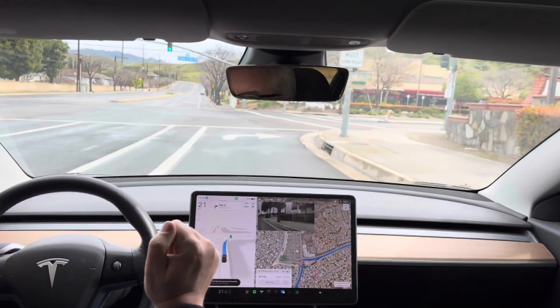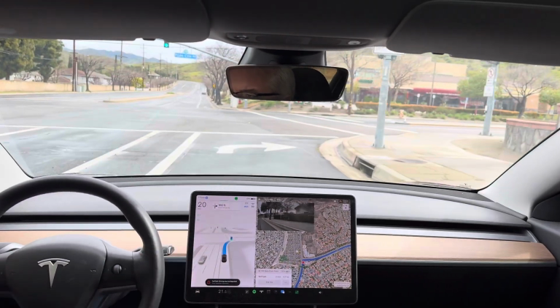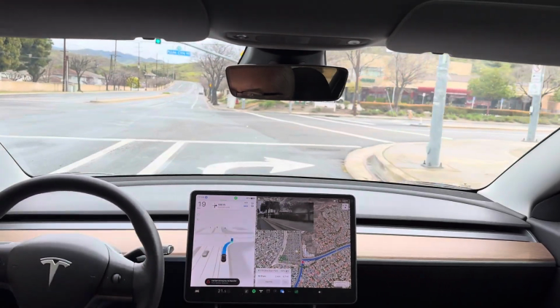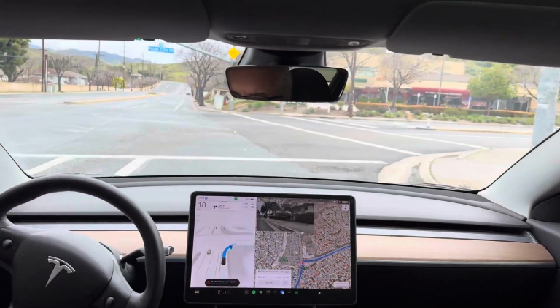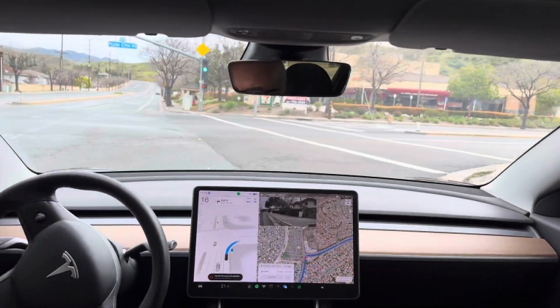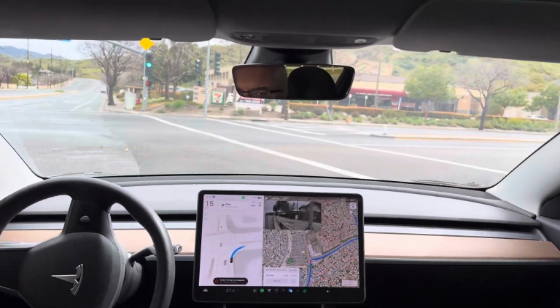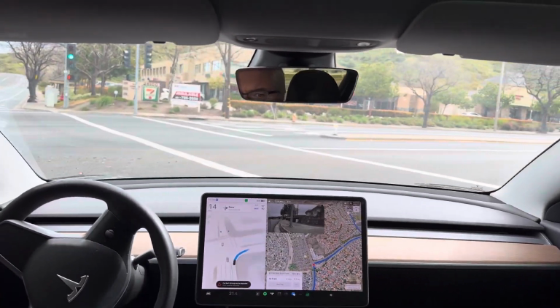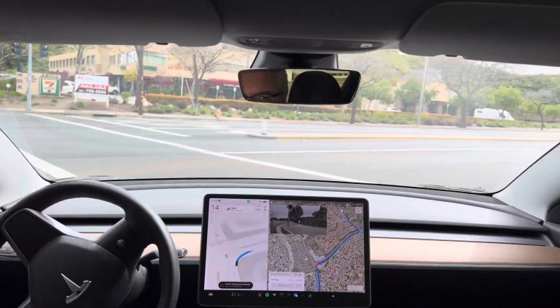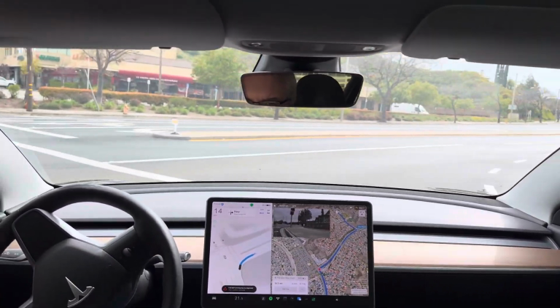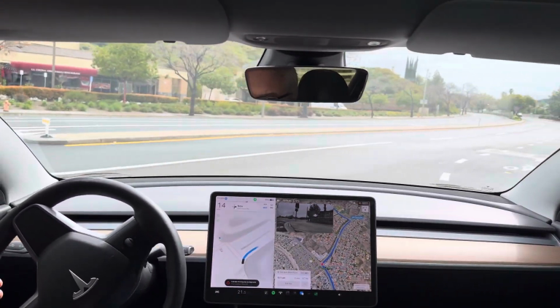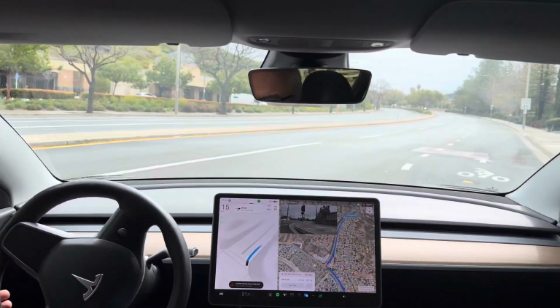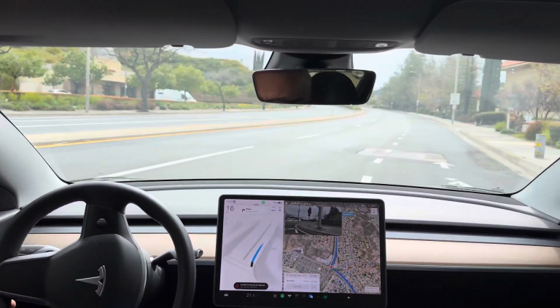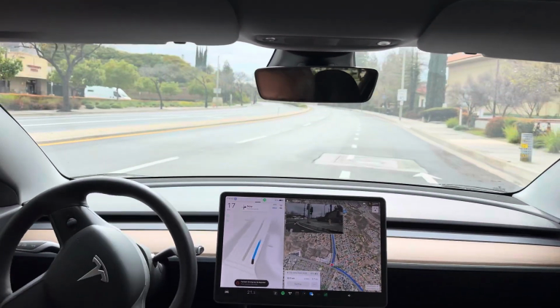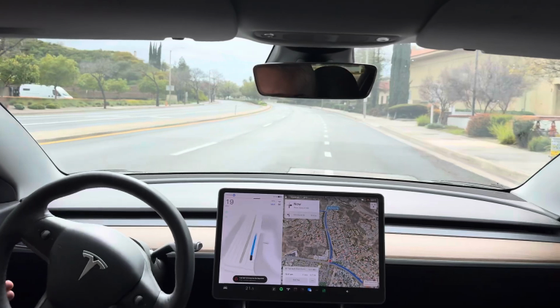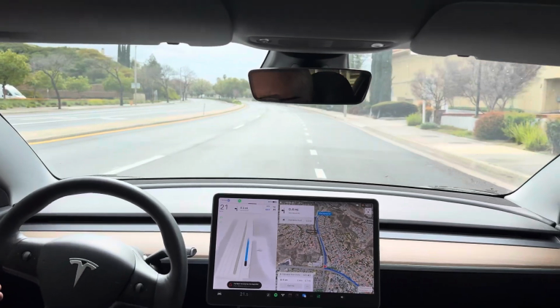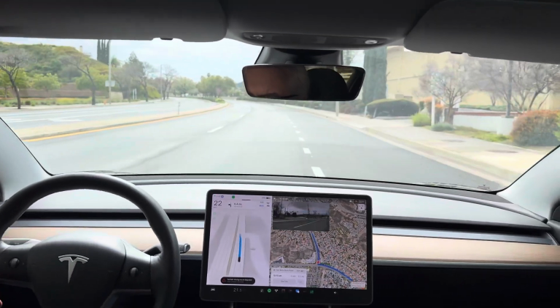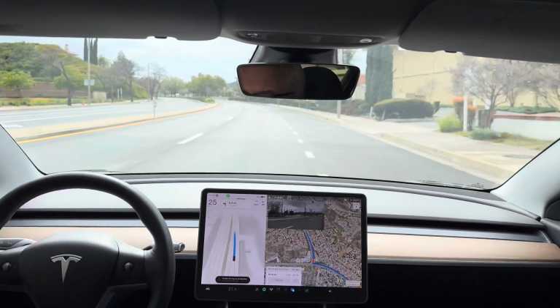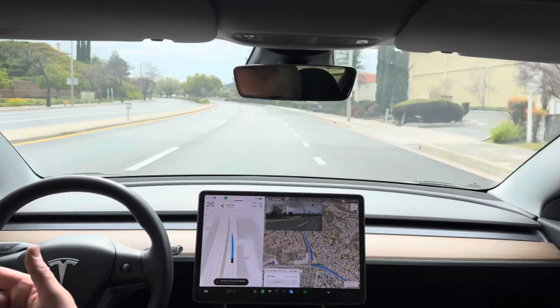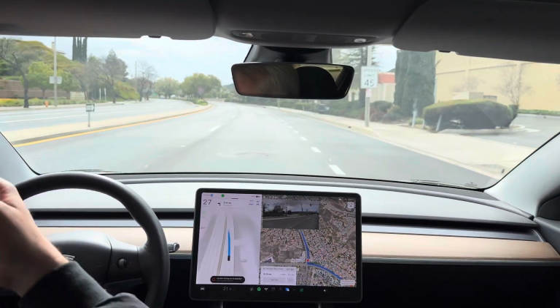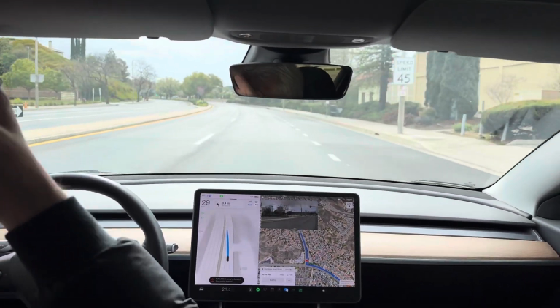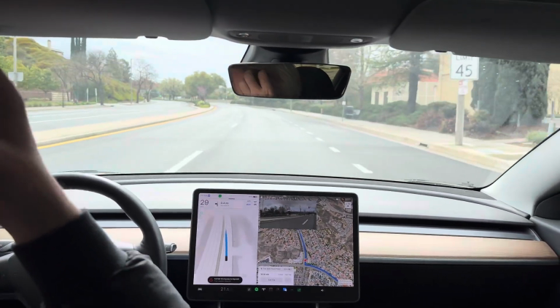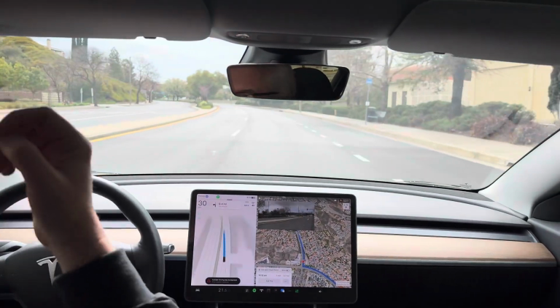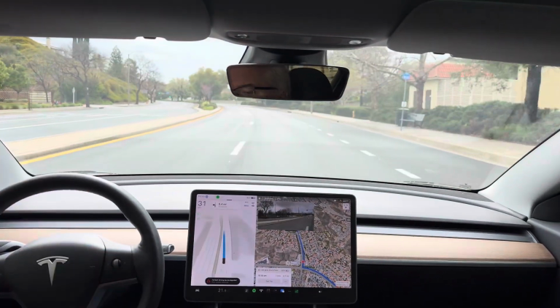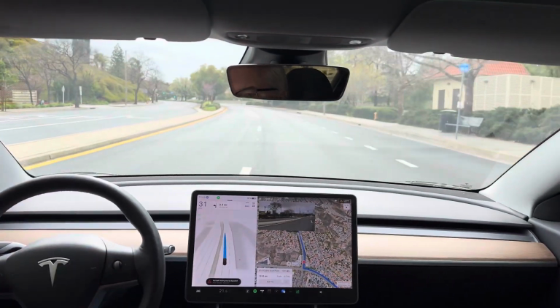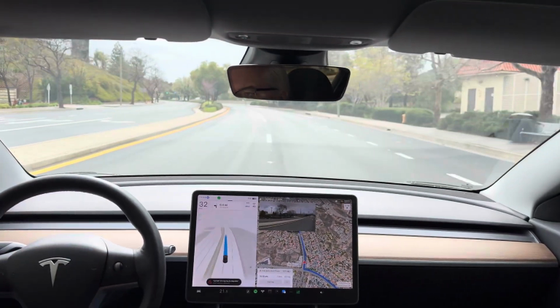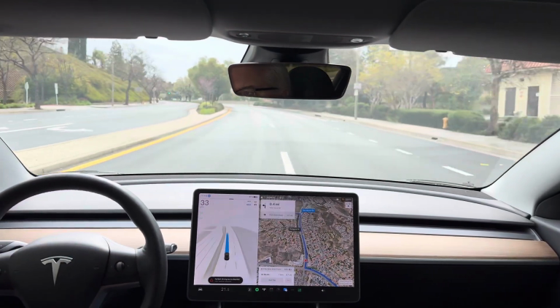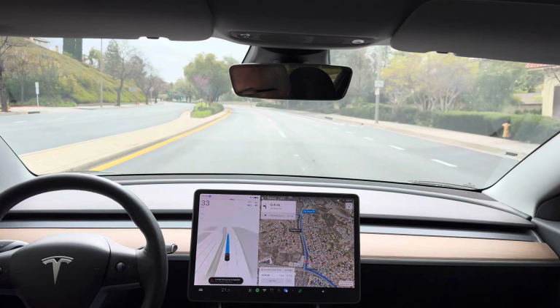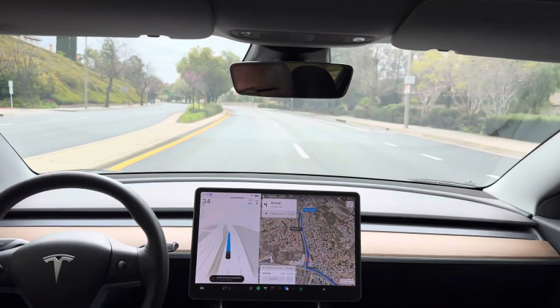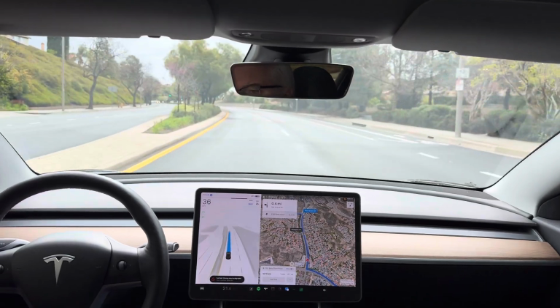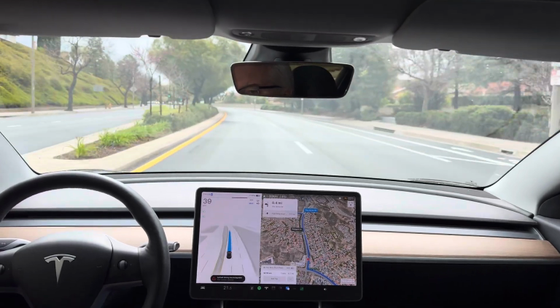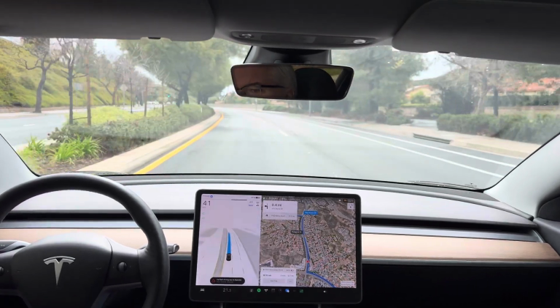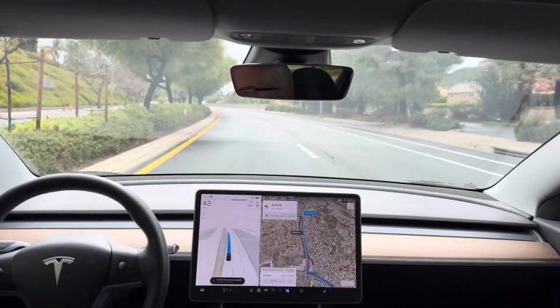Nice approach speed indeed. Okay, let's see what it does here — it should accelerate up to 45. Get over in the left lane; there's no traffic. It's kind of slowing at 32 — giving it a push.